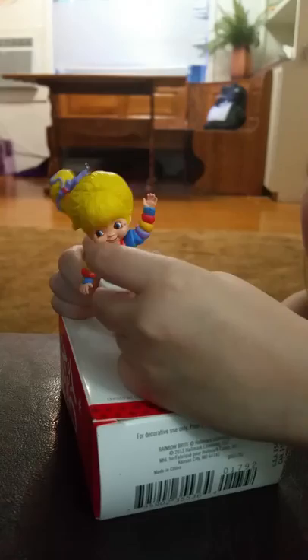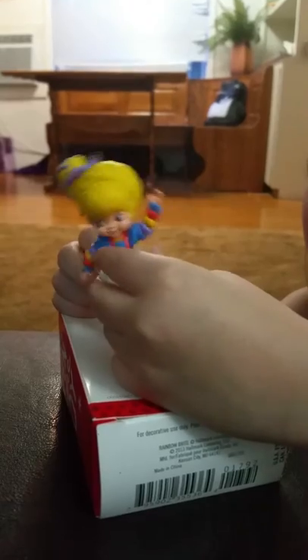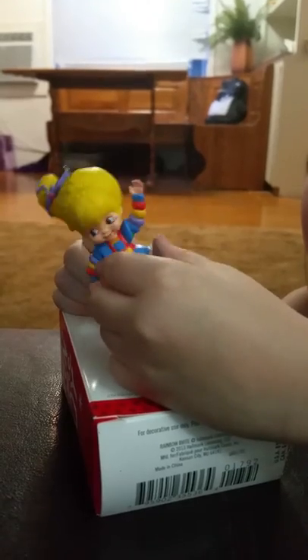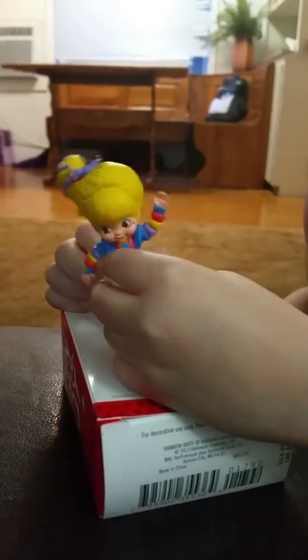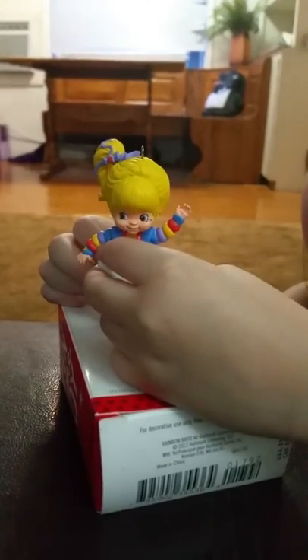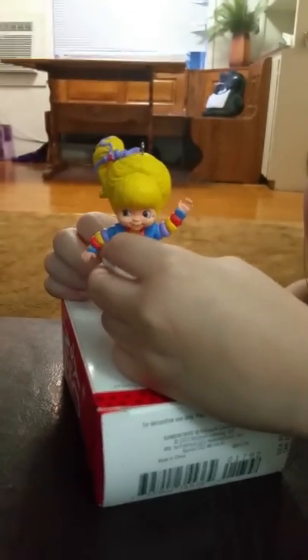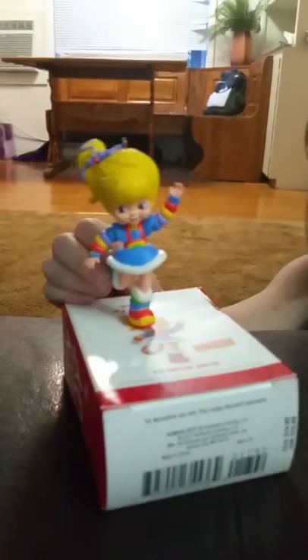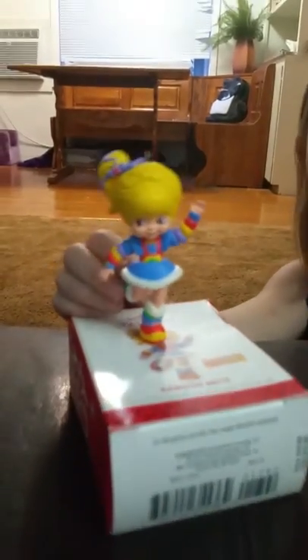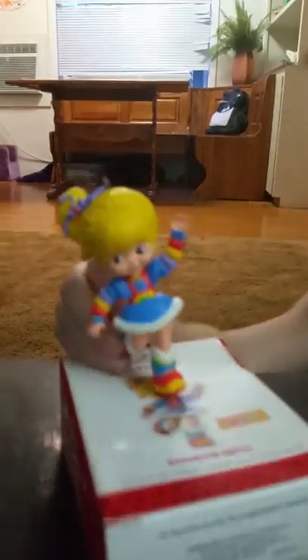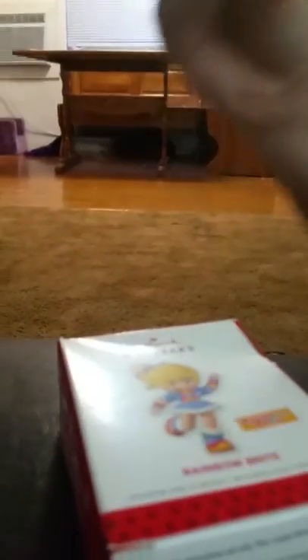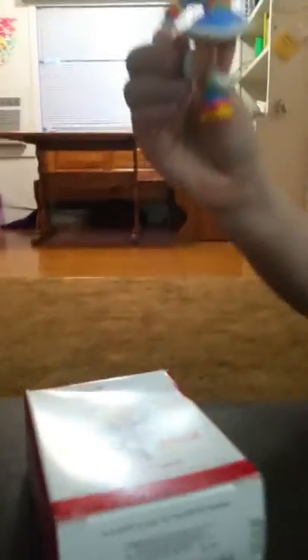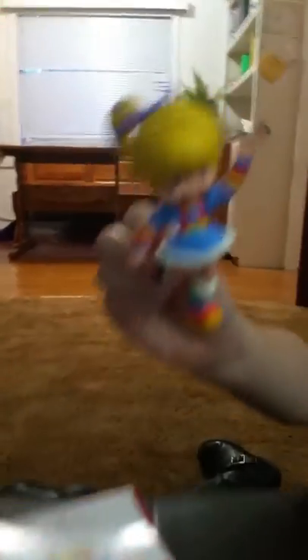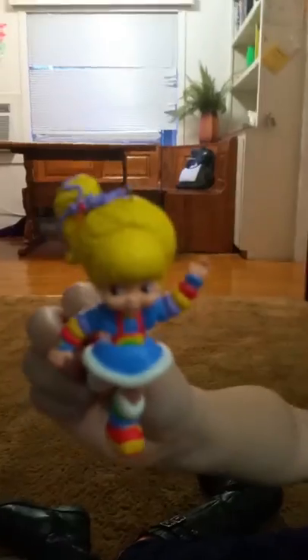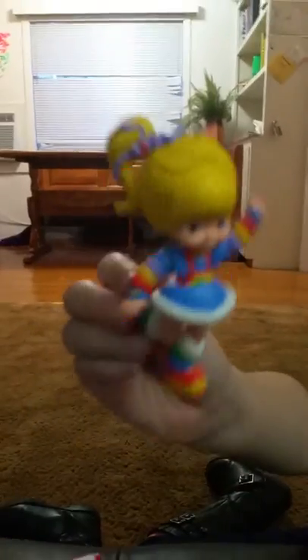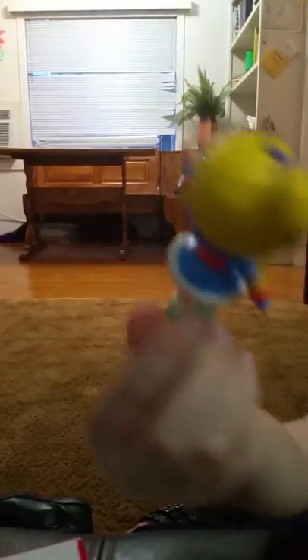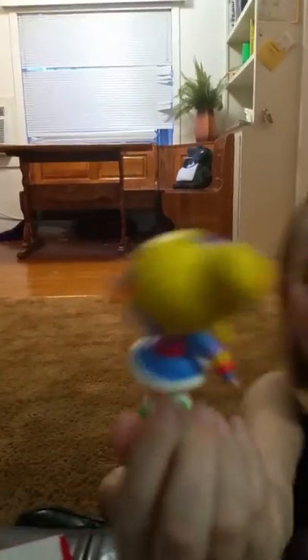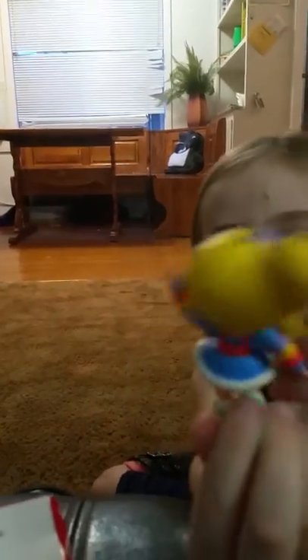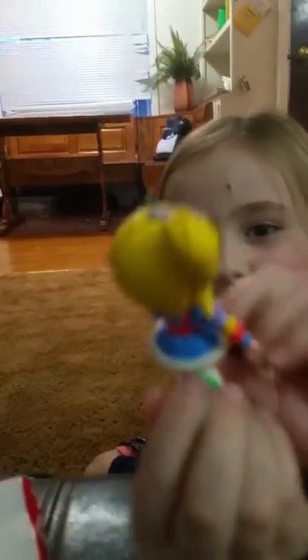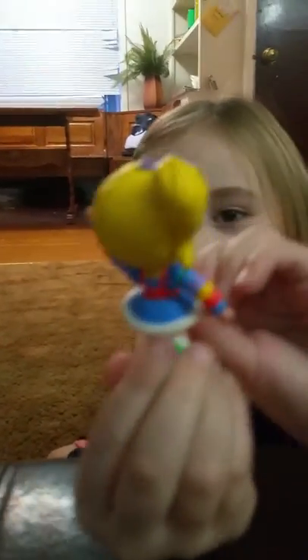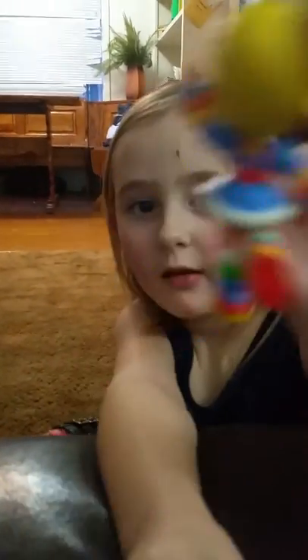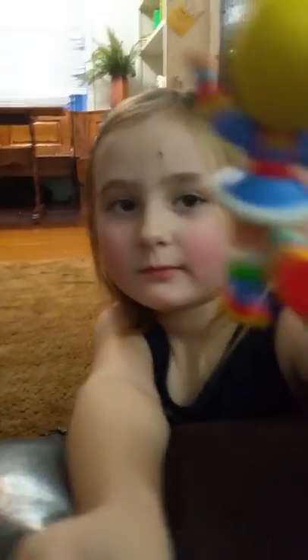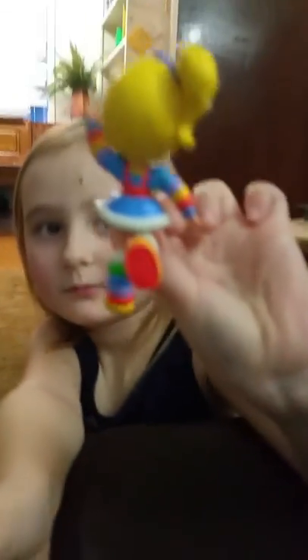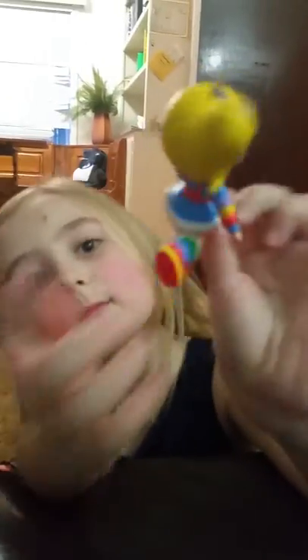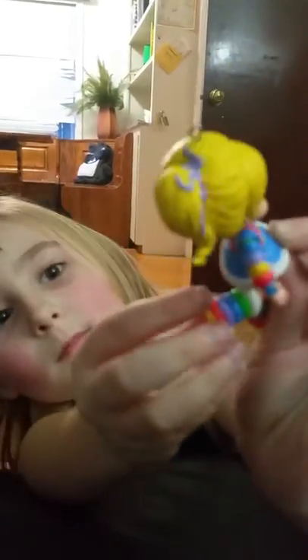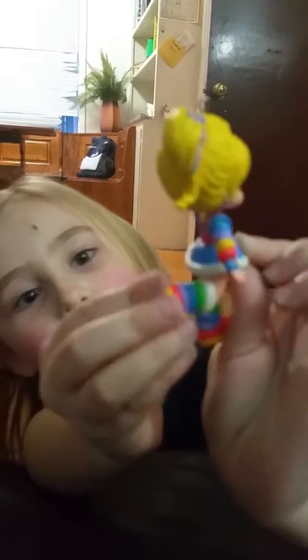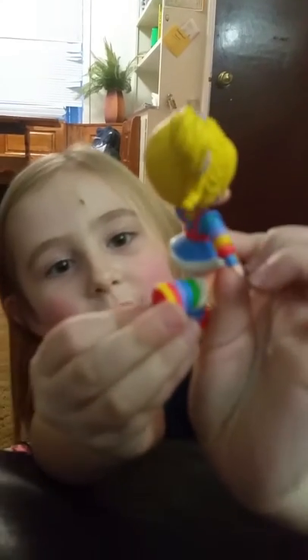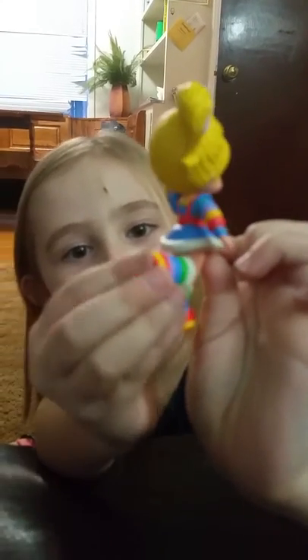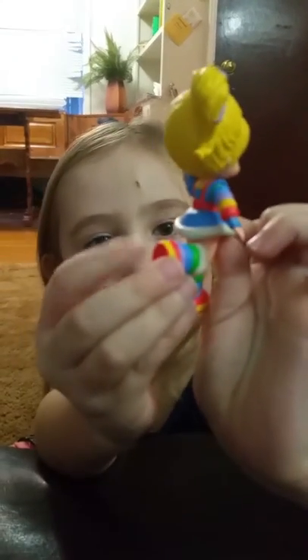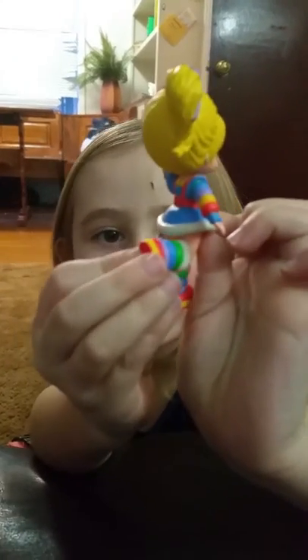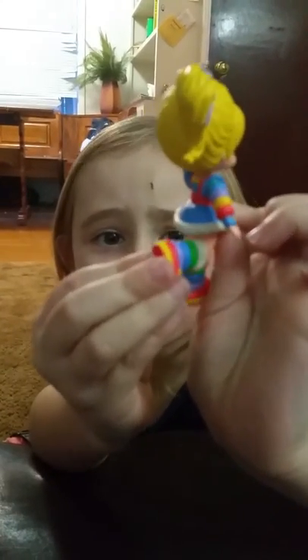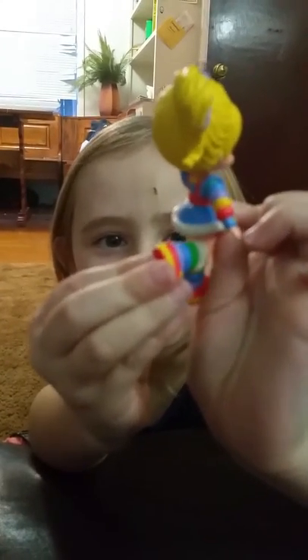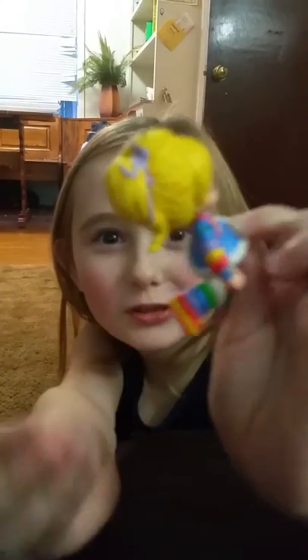So why don't you get your hand out of the way there and hold her up so we can see the front. So that's the front of her. And then this is the back. She's got the cool rainbow boots and socks on.